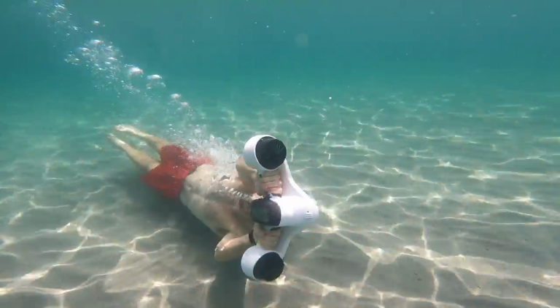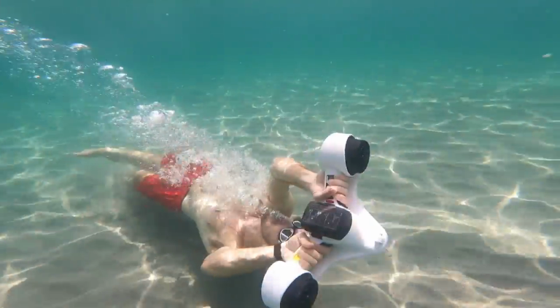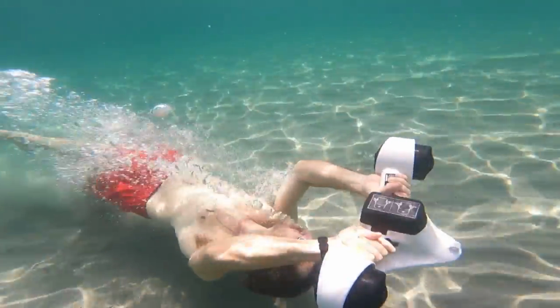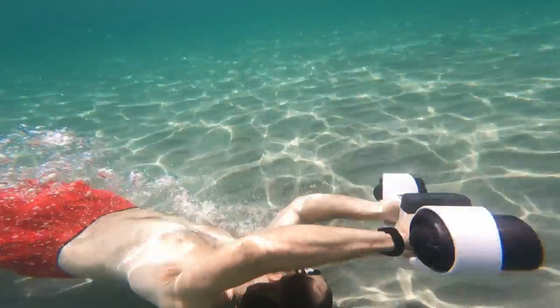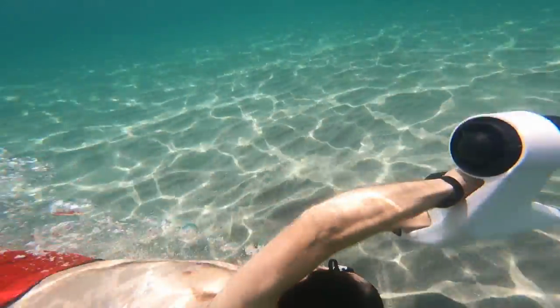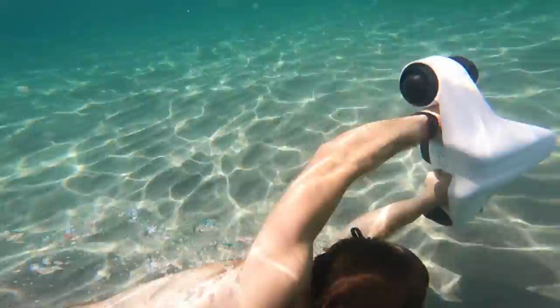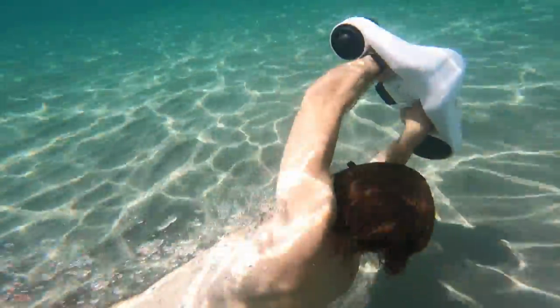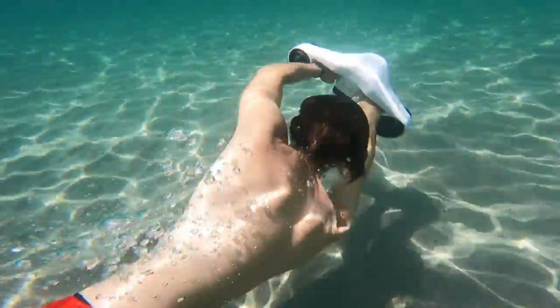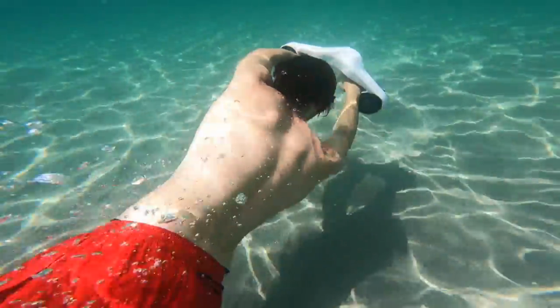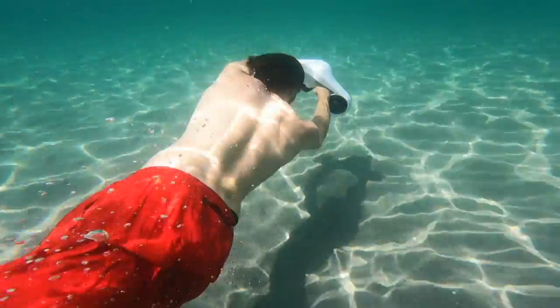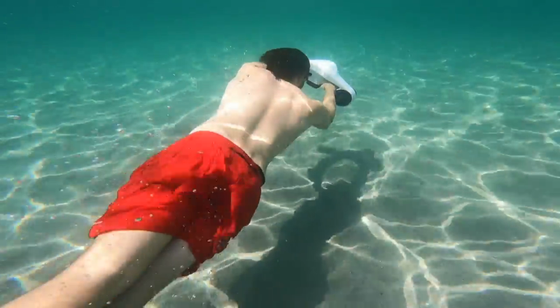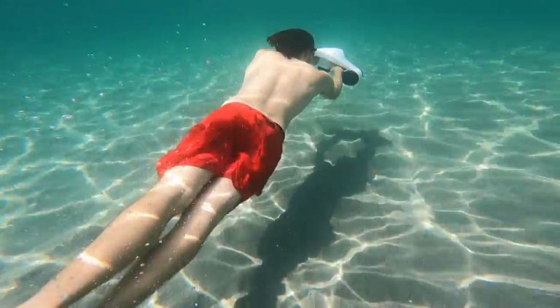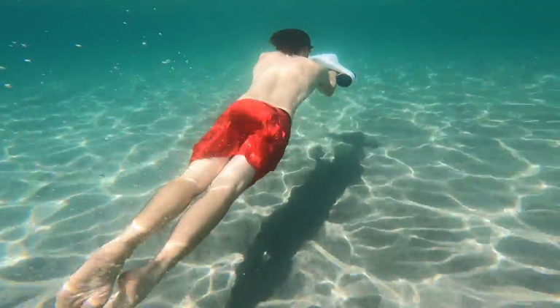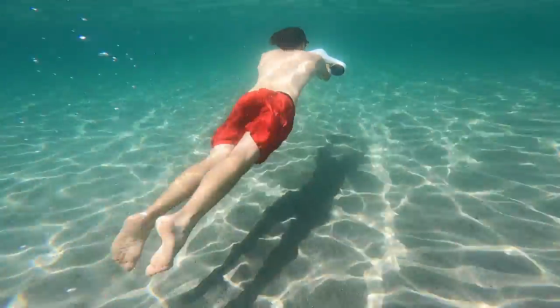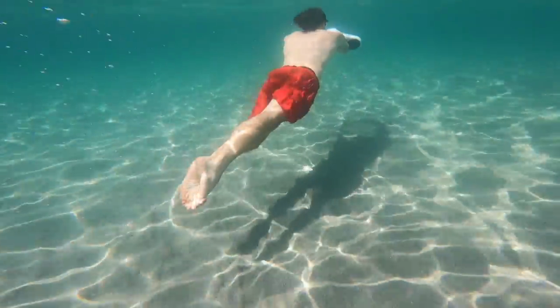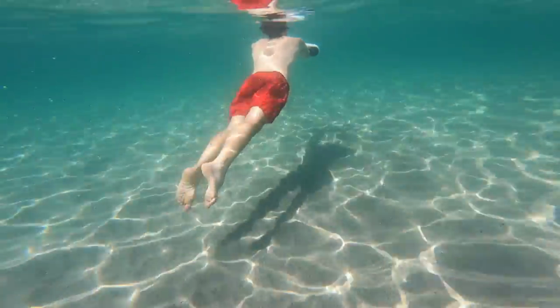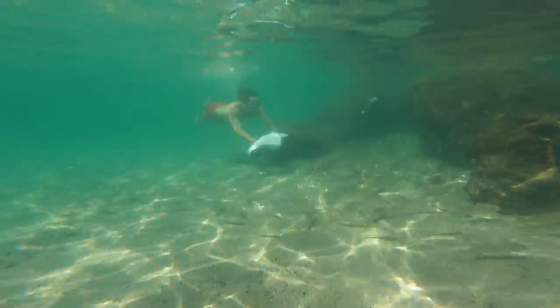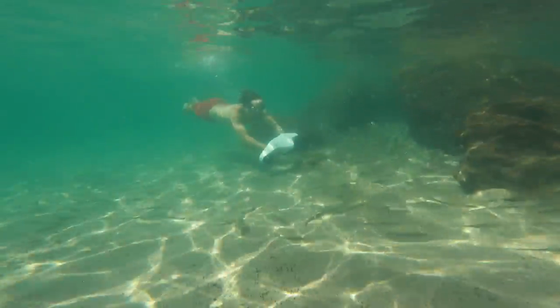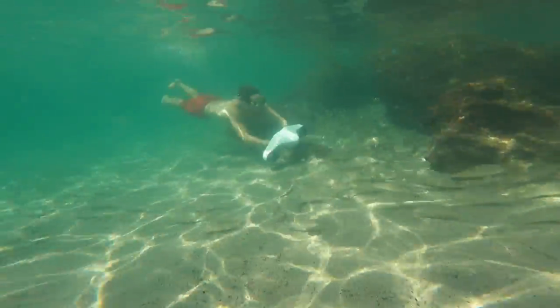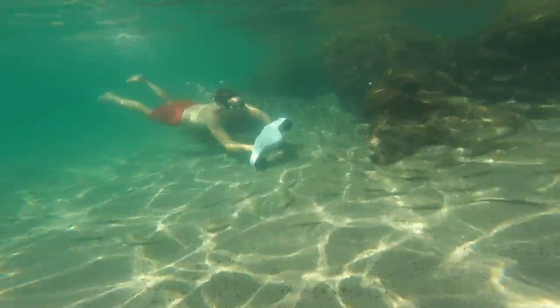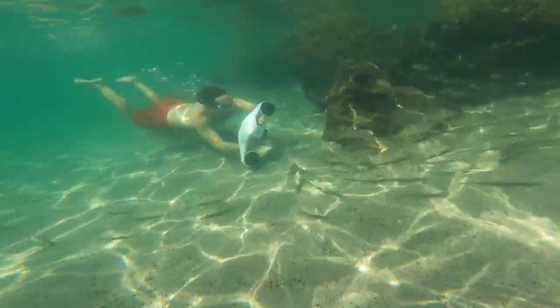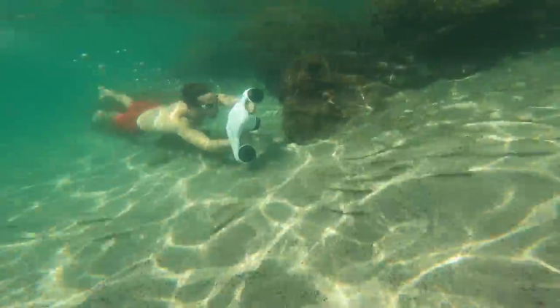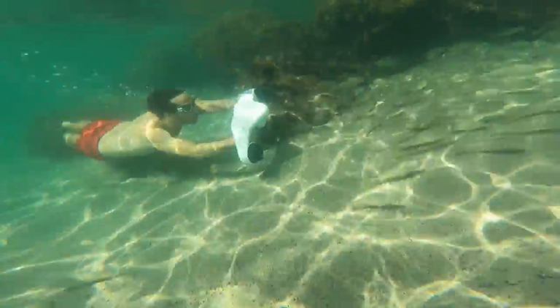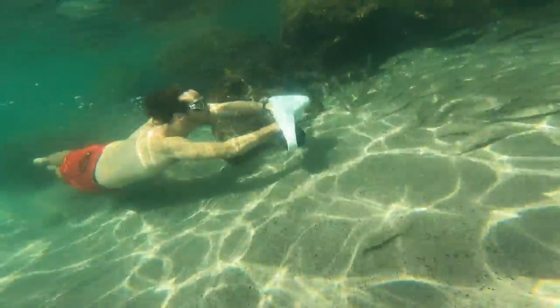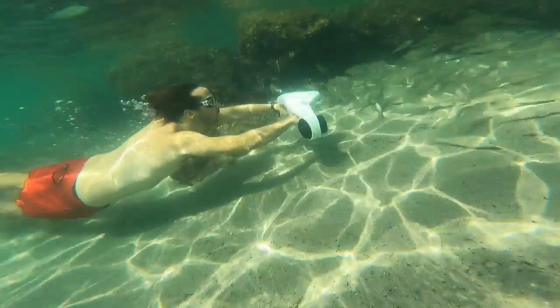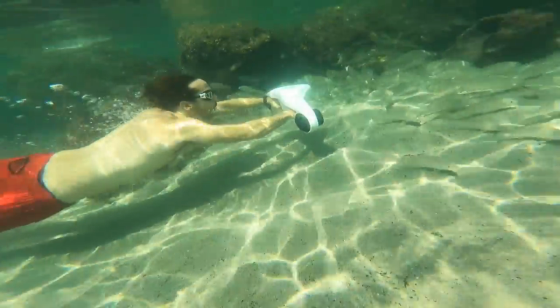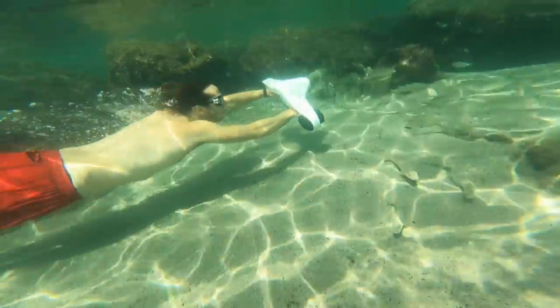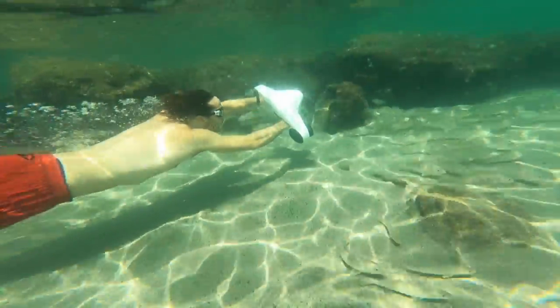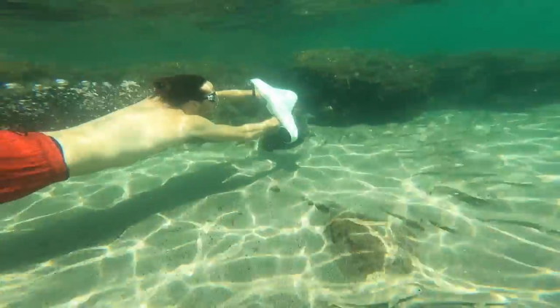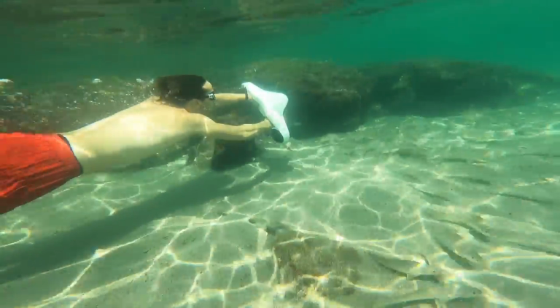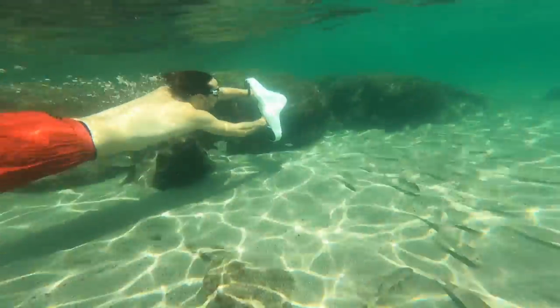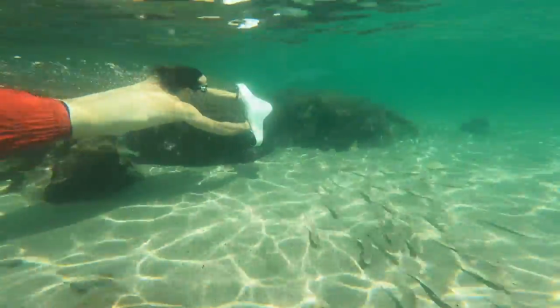It's the kind of thing I wish I had with me the last time I took a trip to Thailand, because there's just so much to see down there and experiencing it all with a gentle pull of your own personal electric dolphin means you could fit a lot more fun in a day.